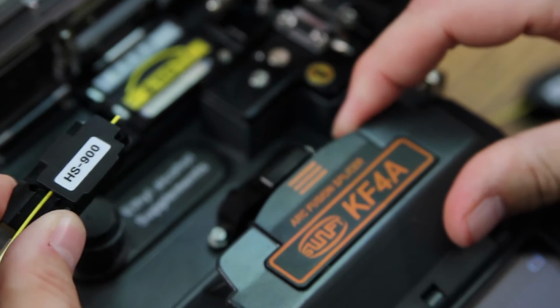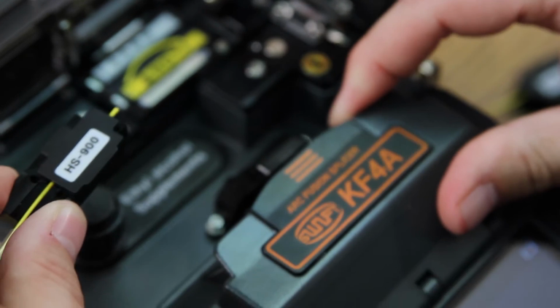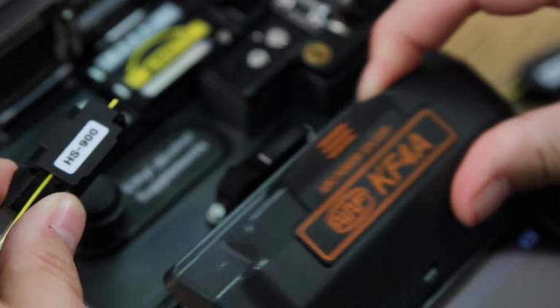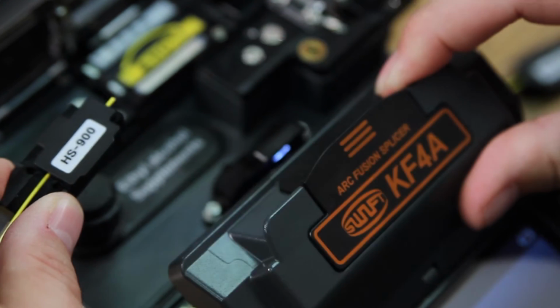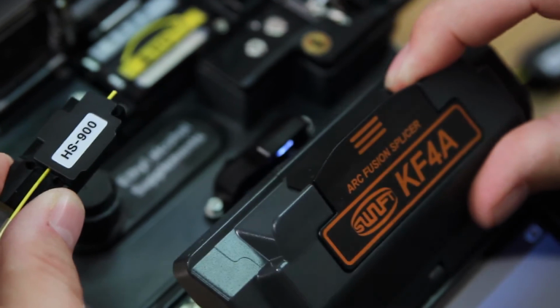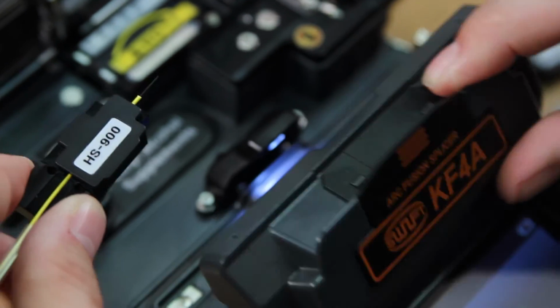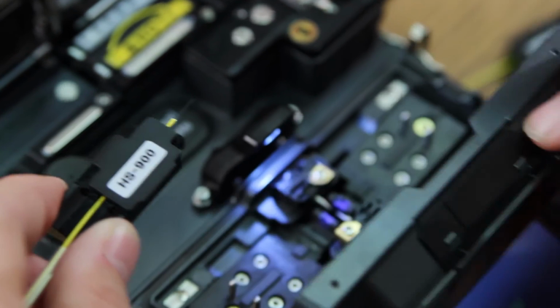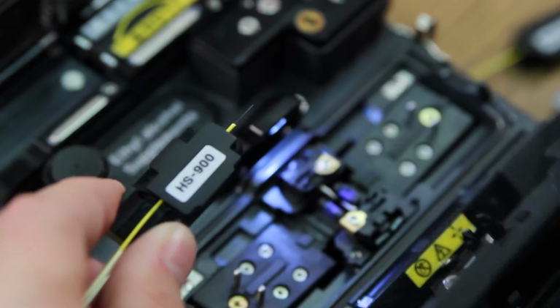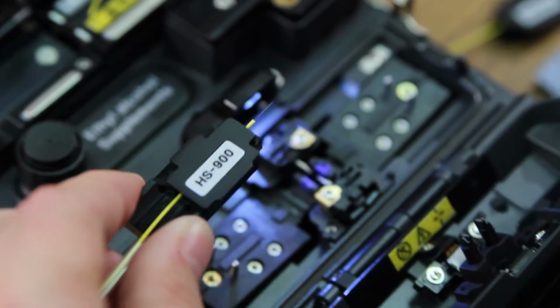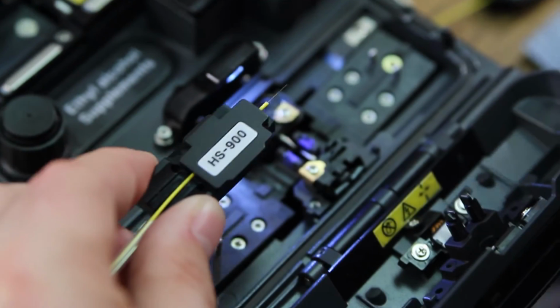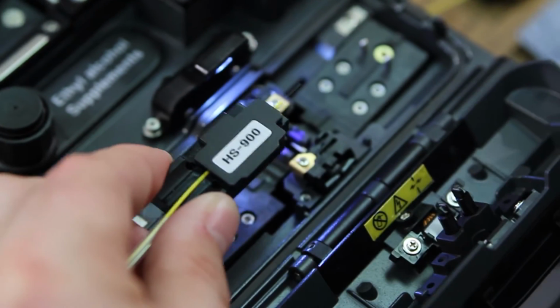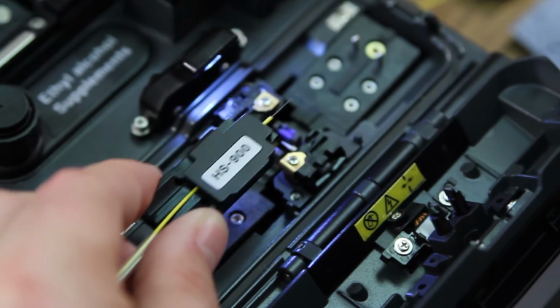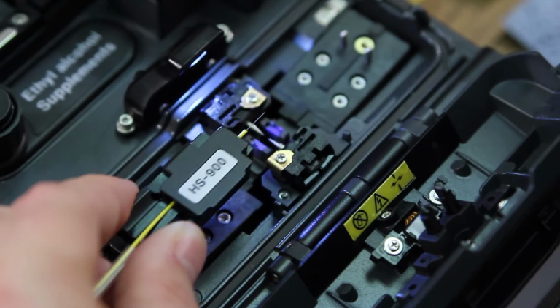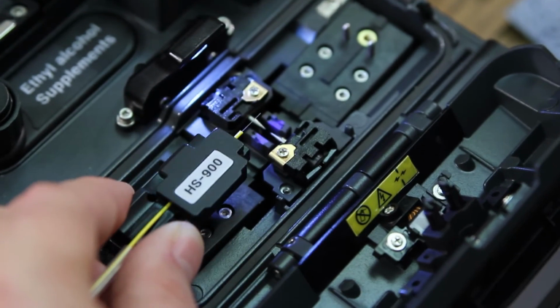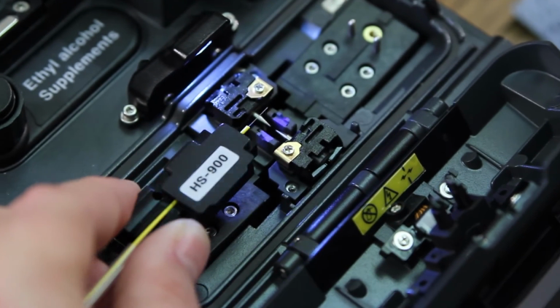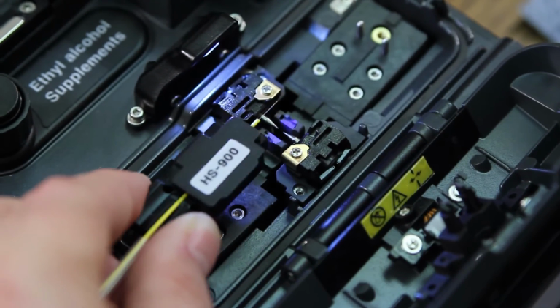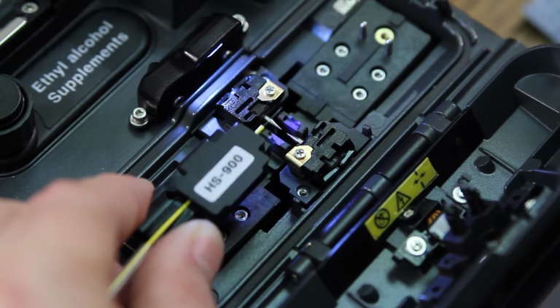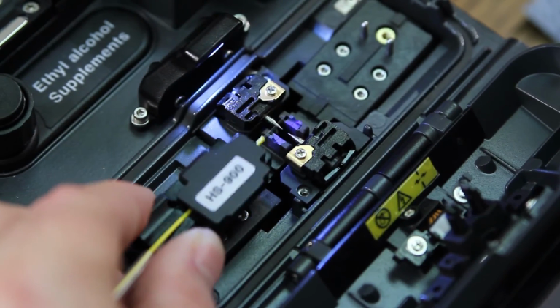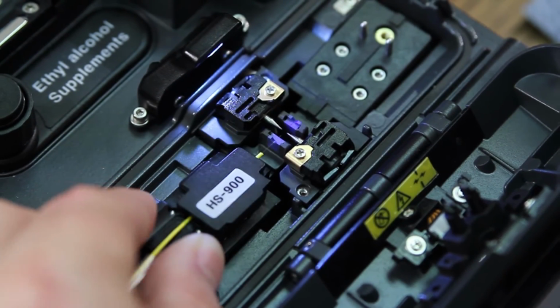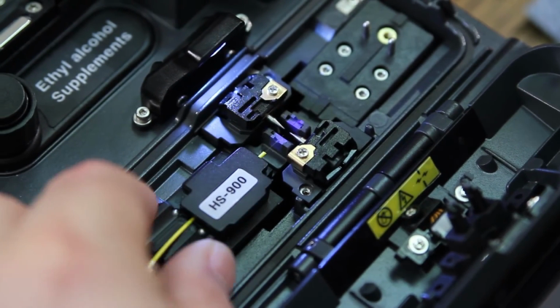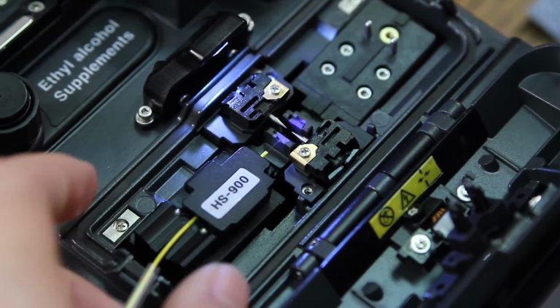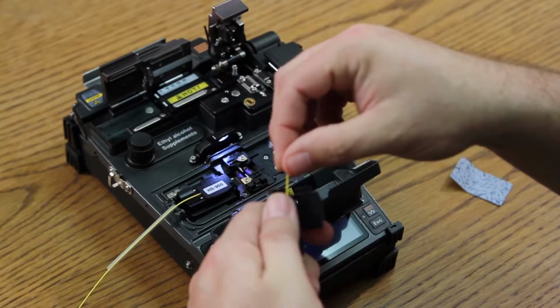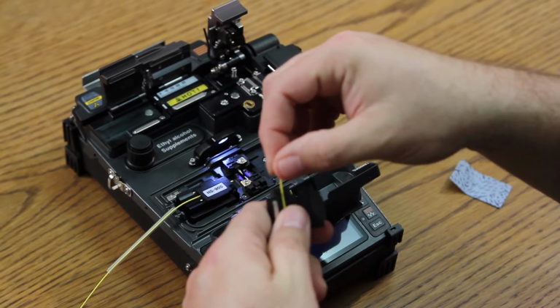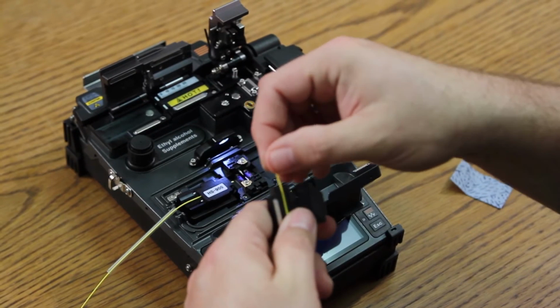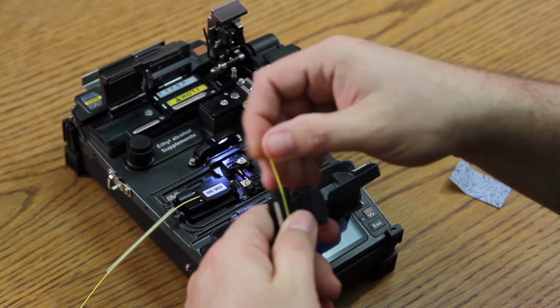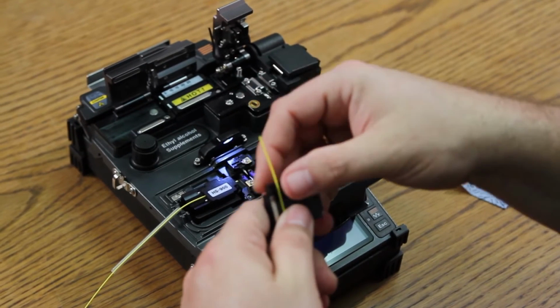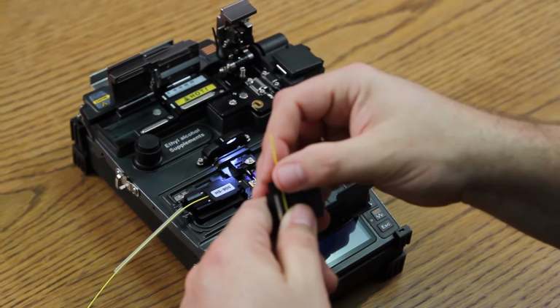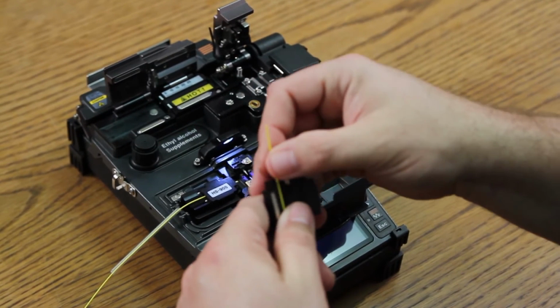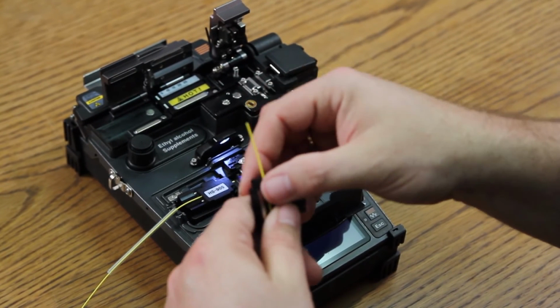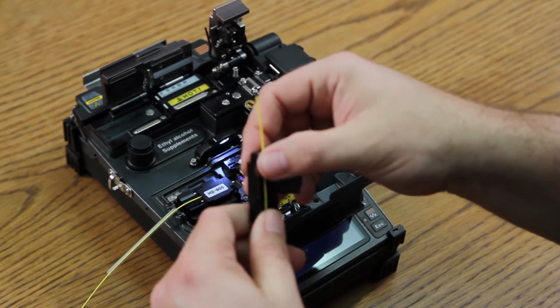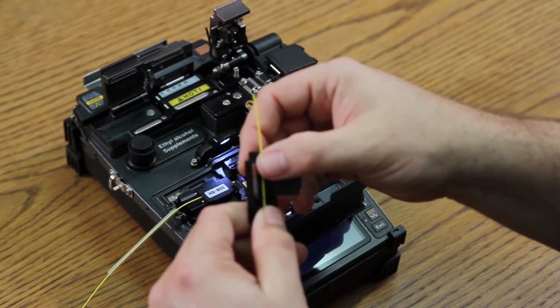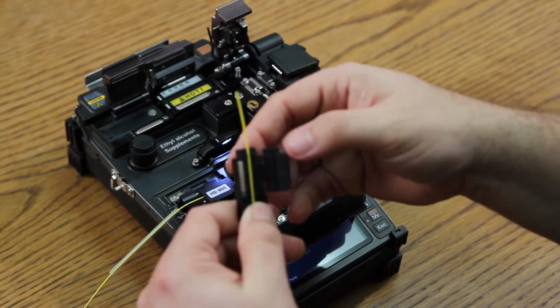Open your wind cover. Place into your splicer. Repeat the process for the other side.